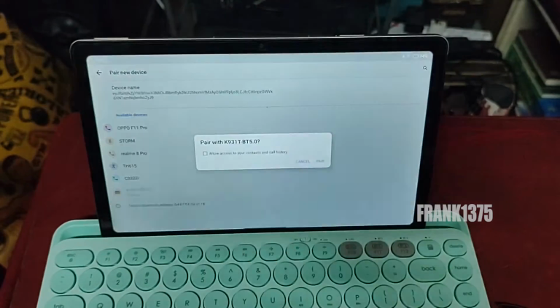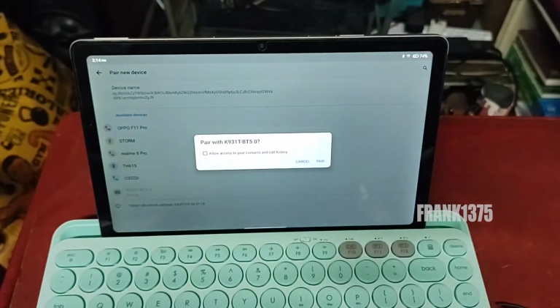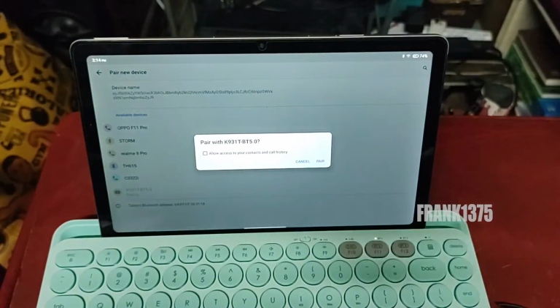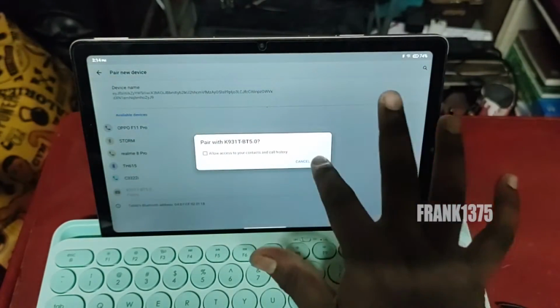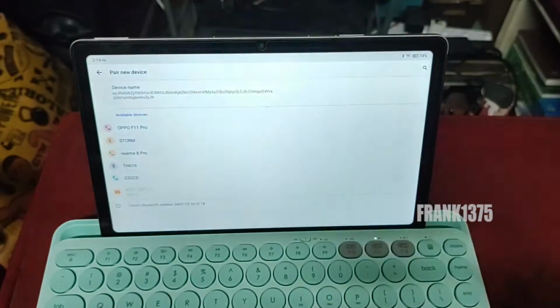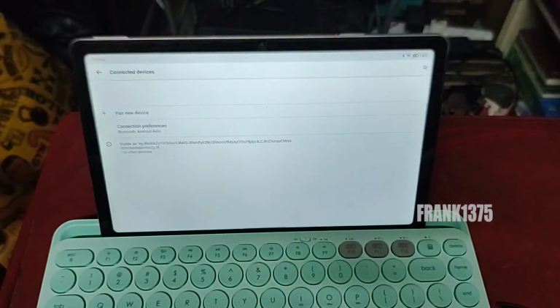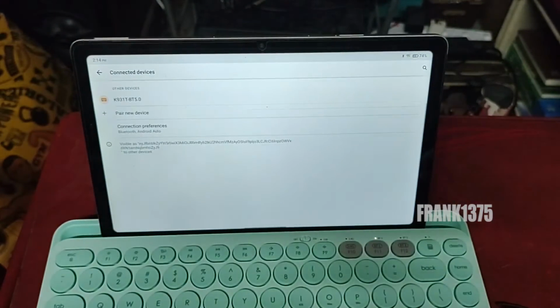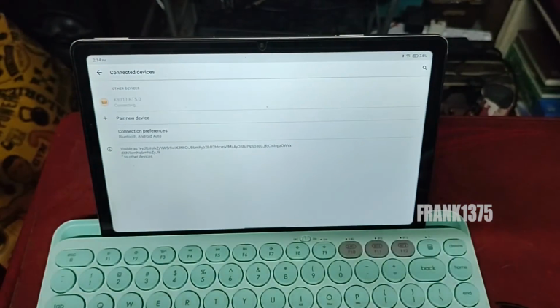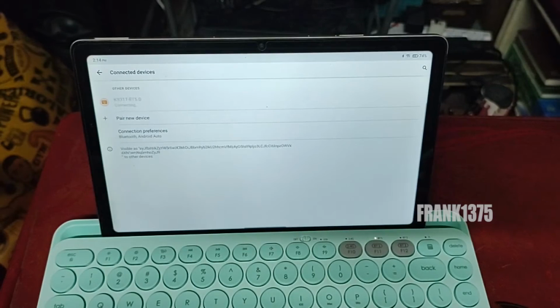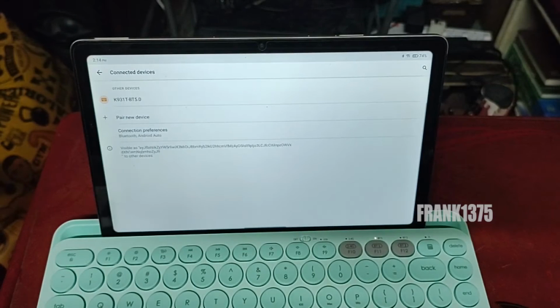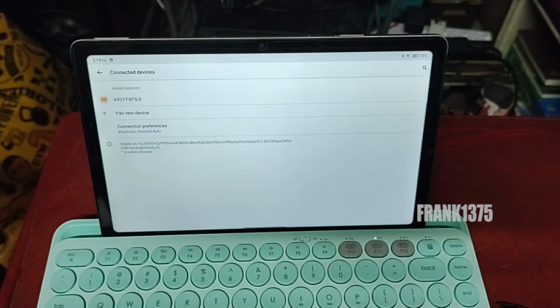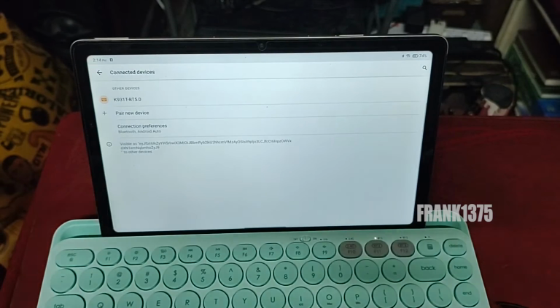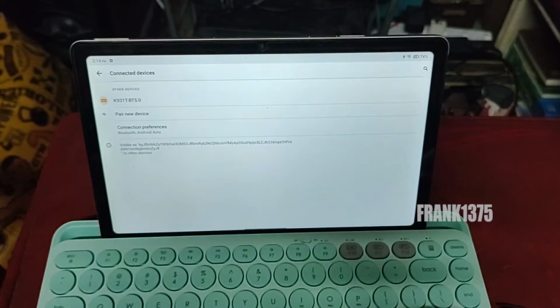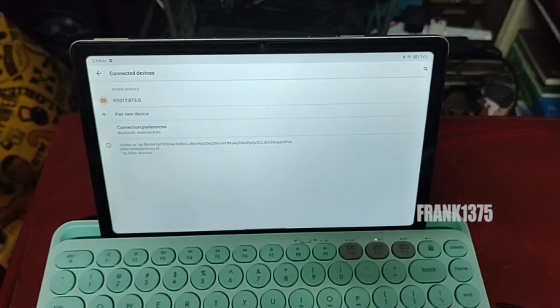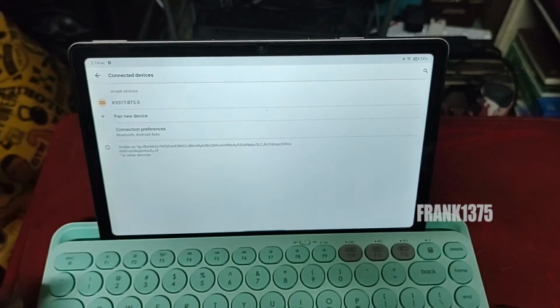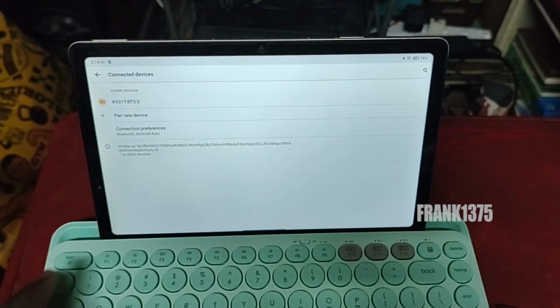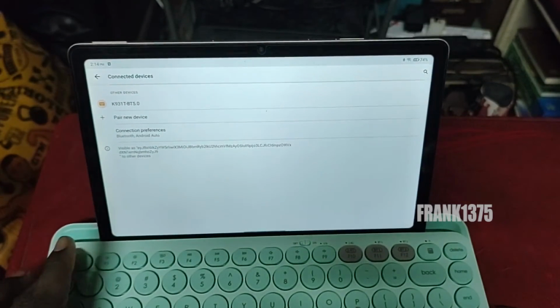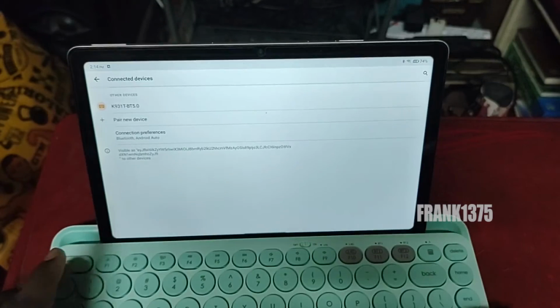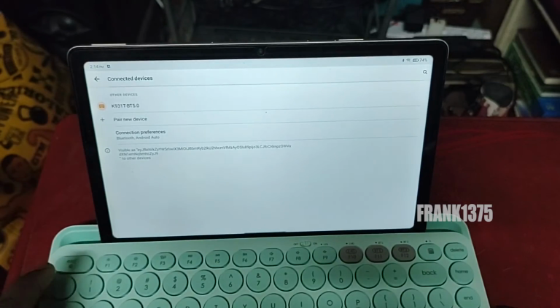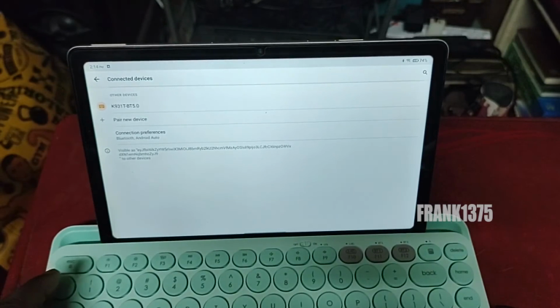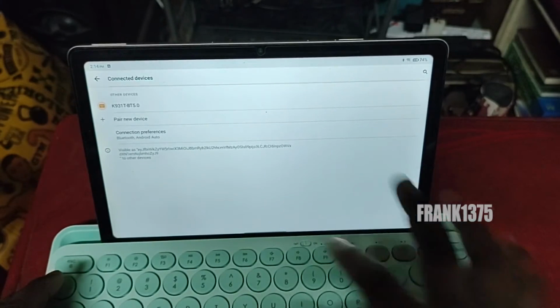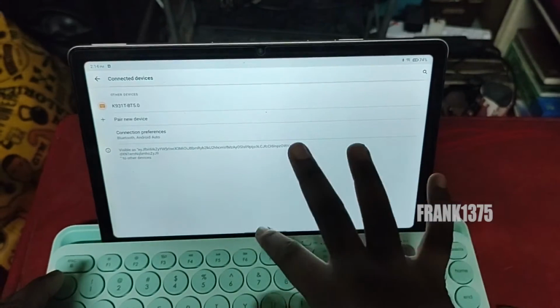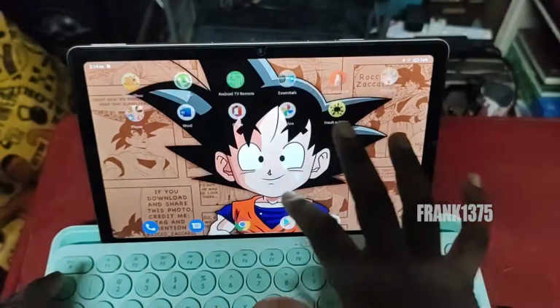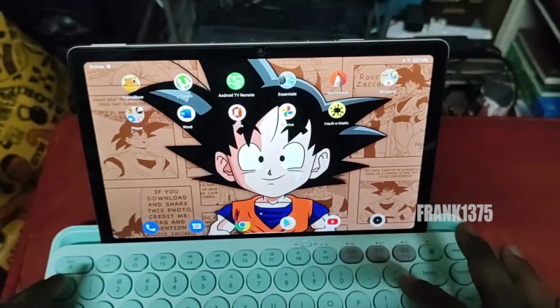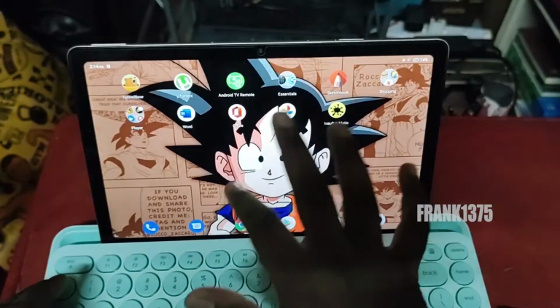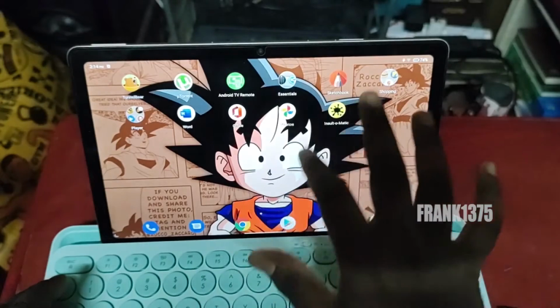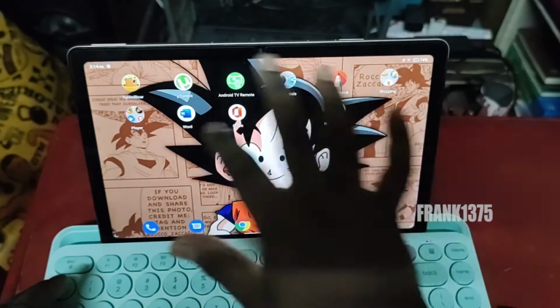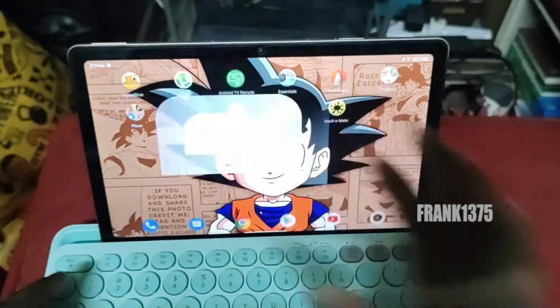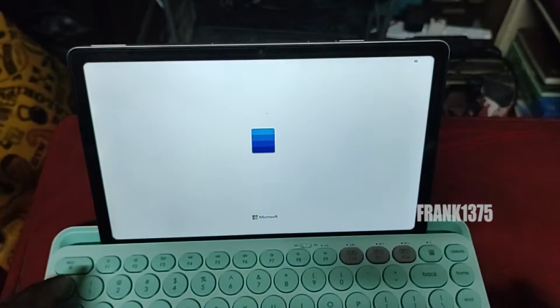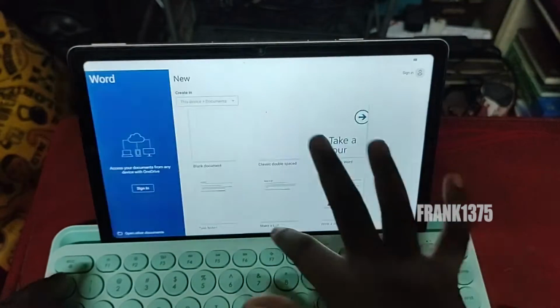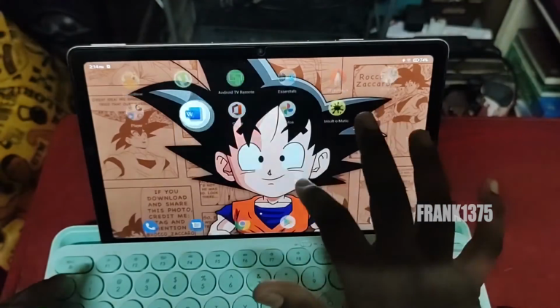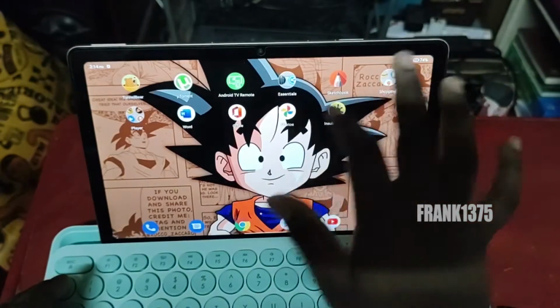Since there is stand support available in this keyboard, if you guys are going to buy this keyboard for your tablet or mobile phone, this stand will help a lot if you type a lot.